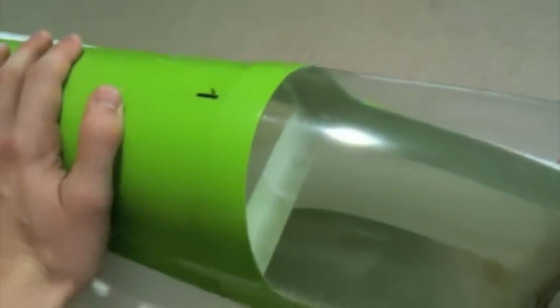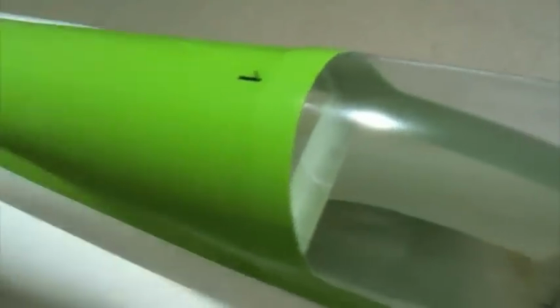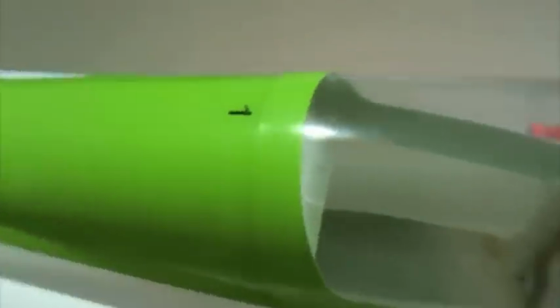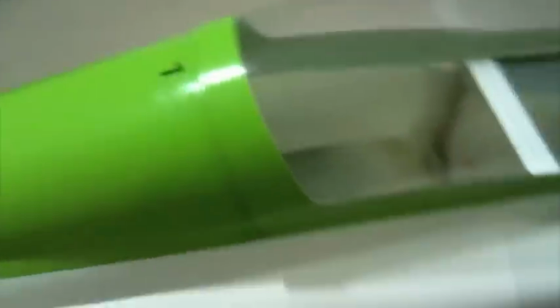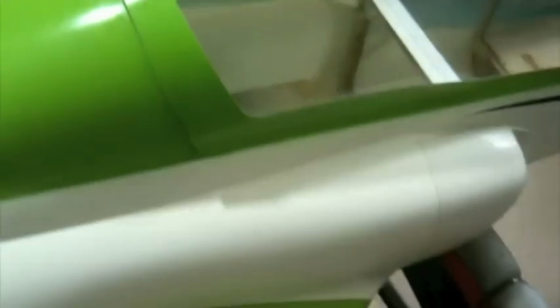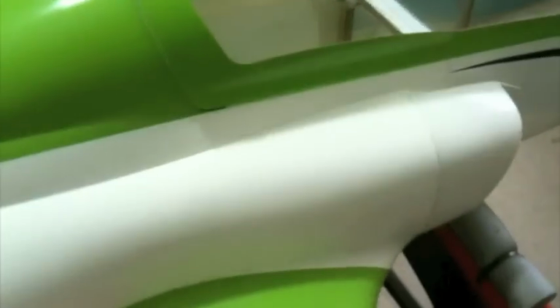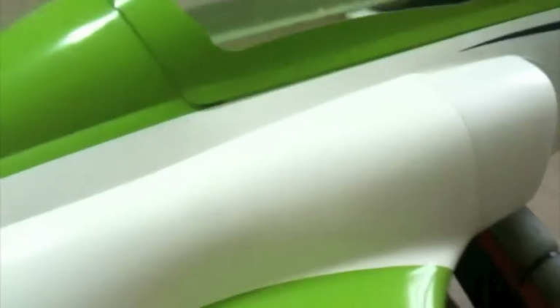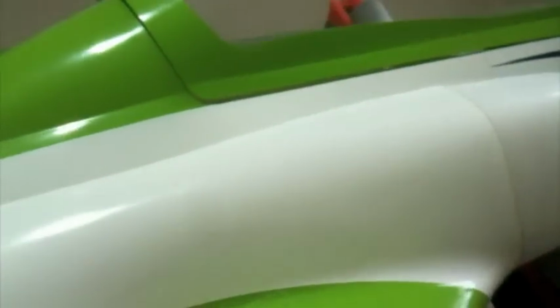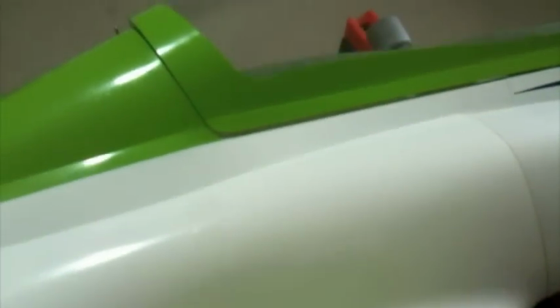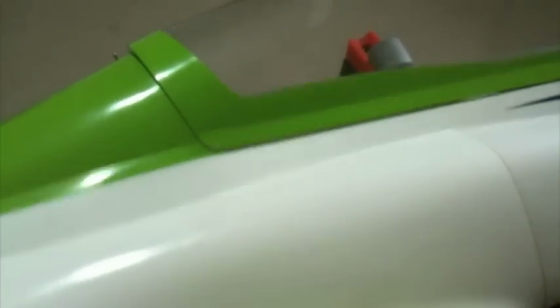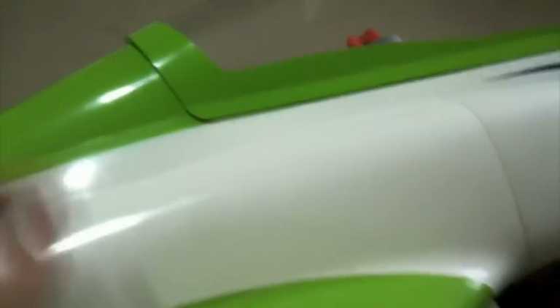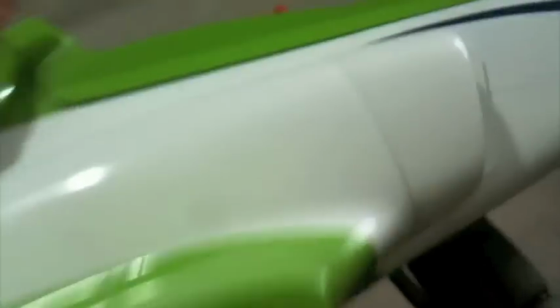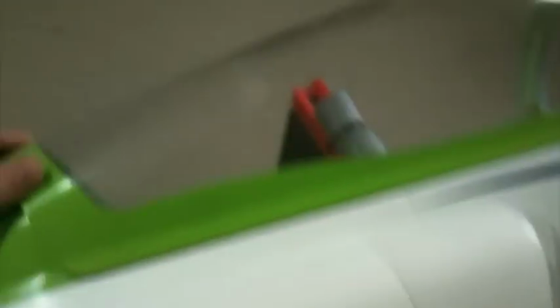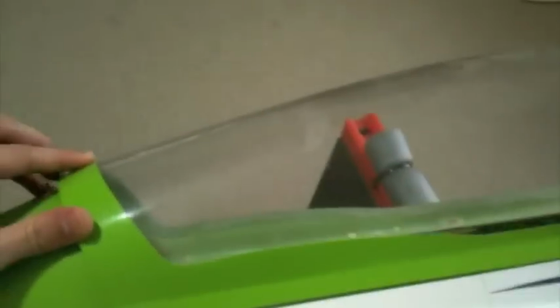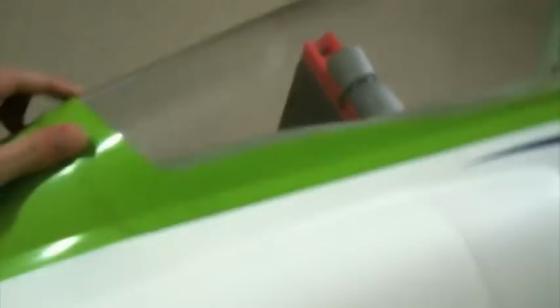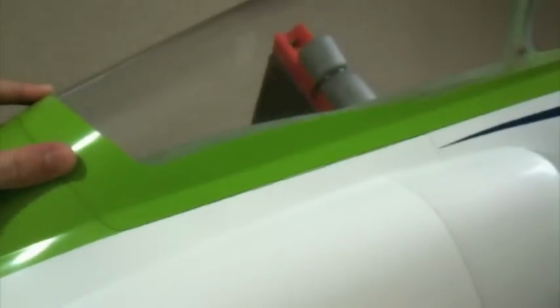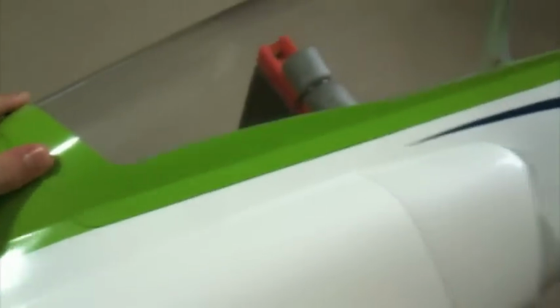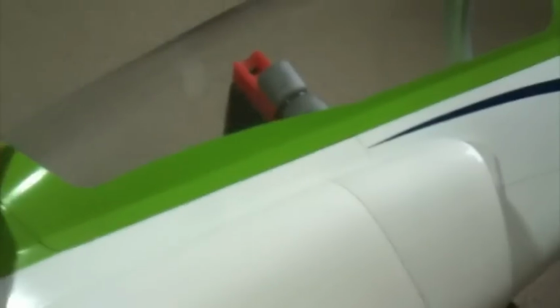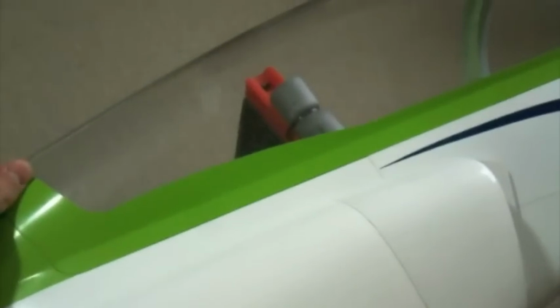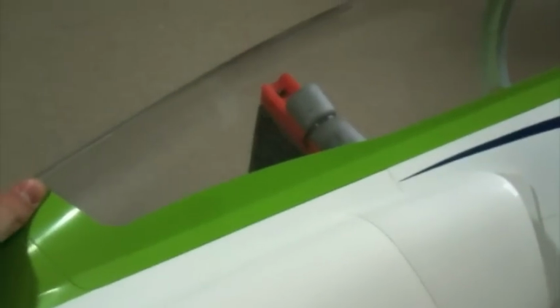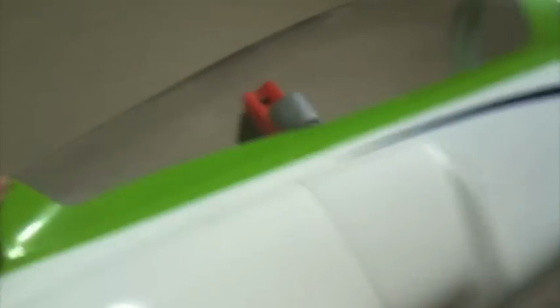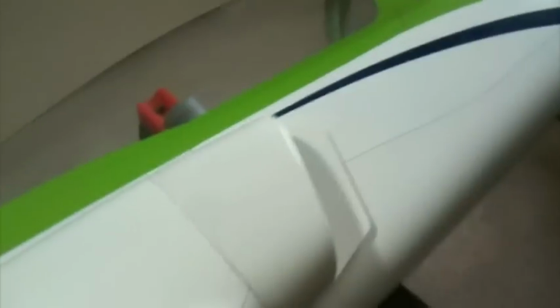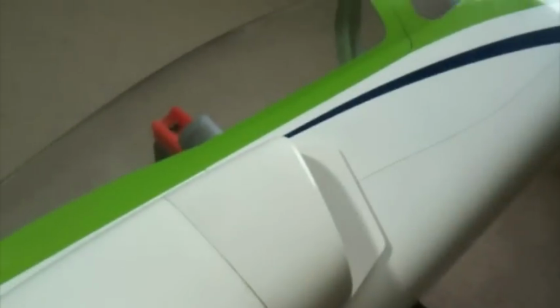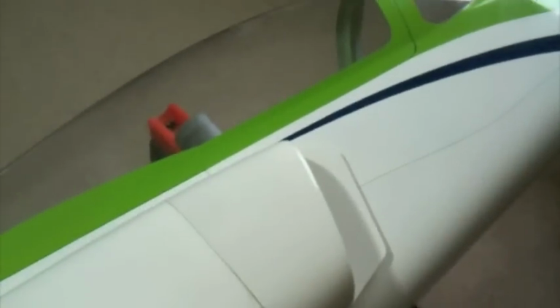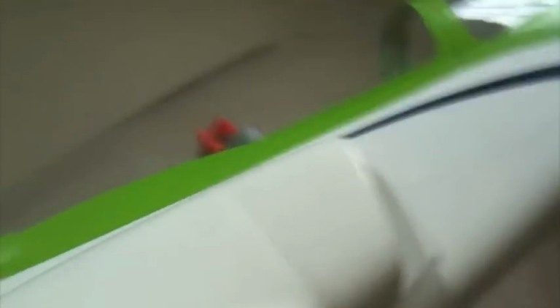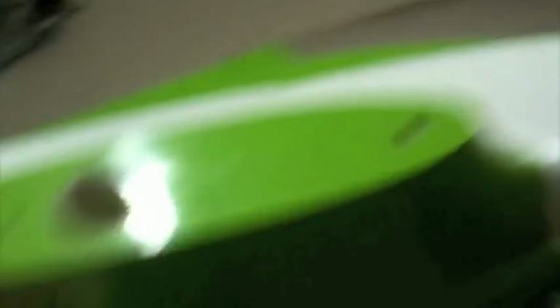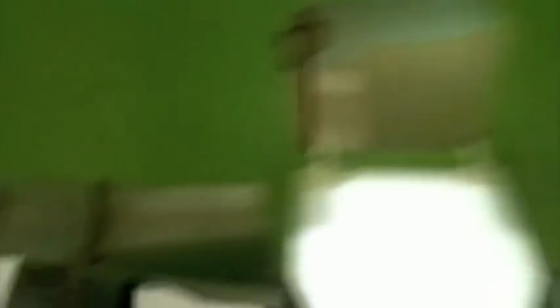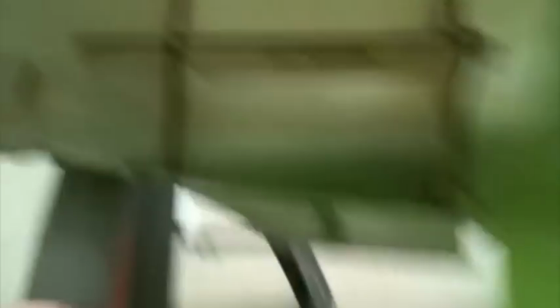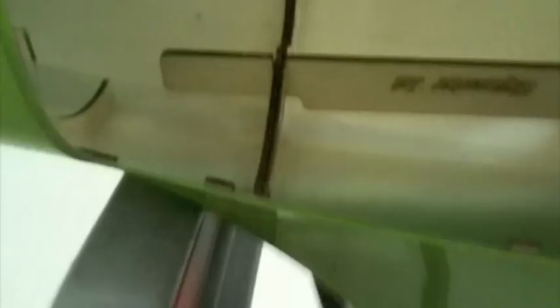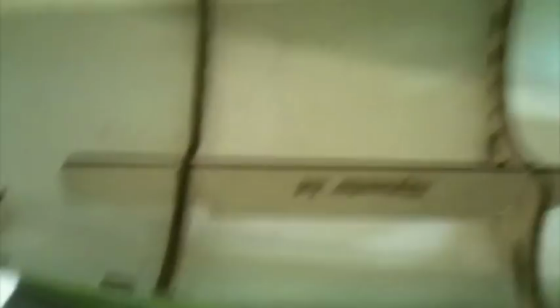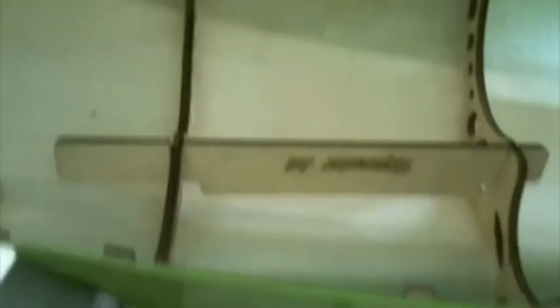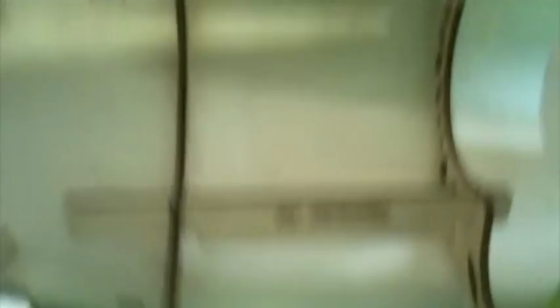For those that haven't built a Viper jet before, the access for the turbine is underneath the model here.